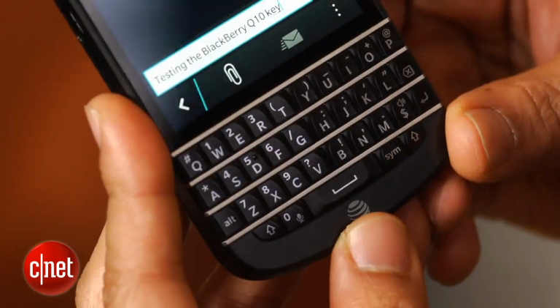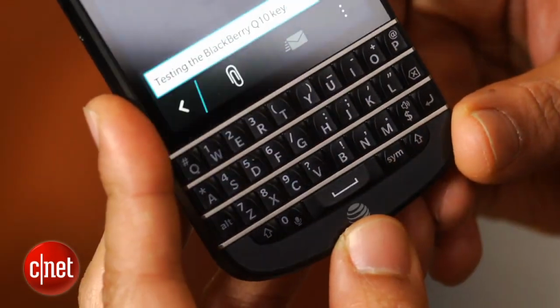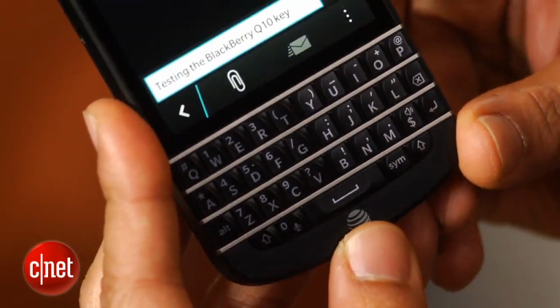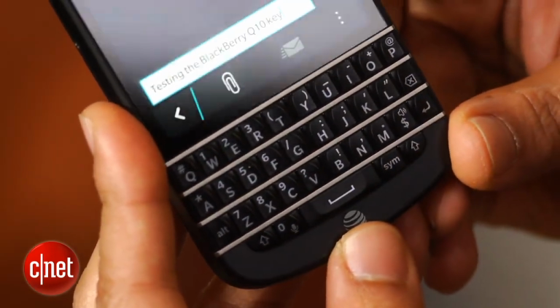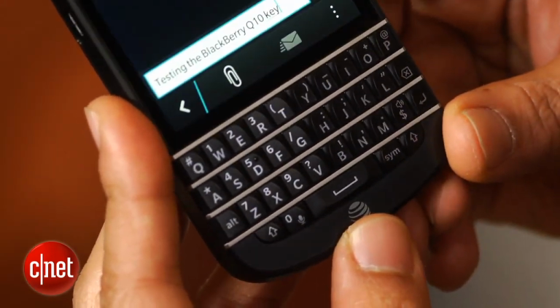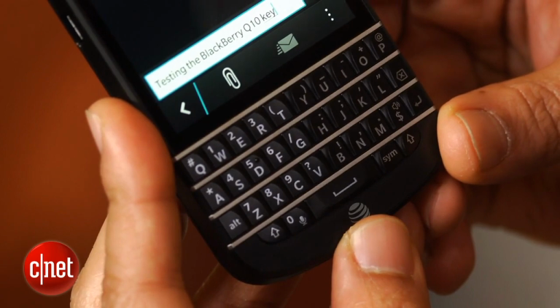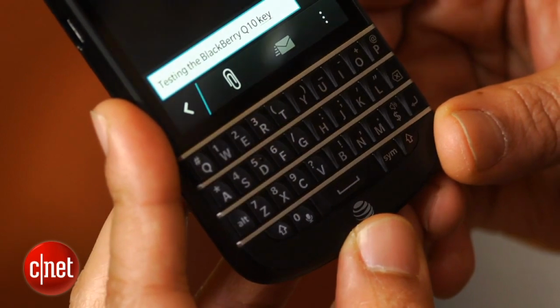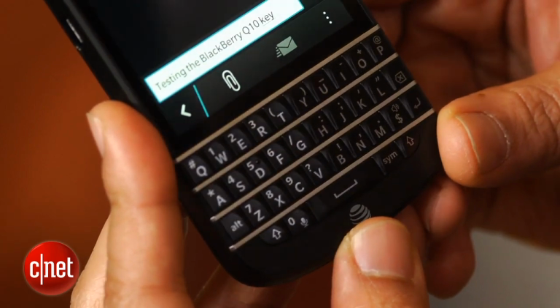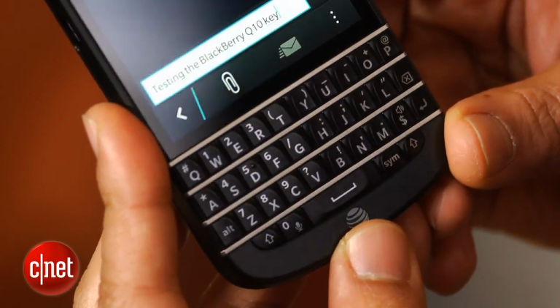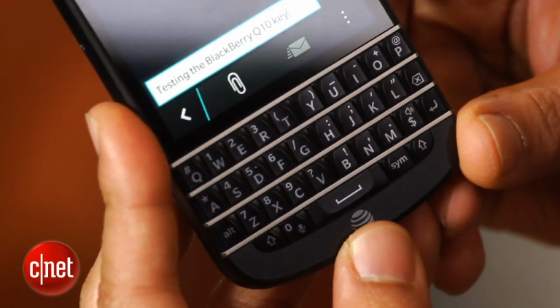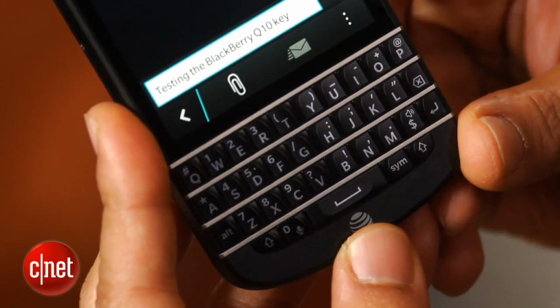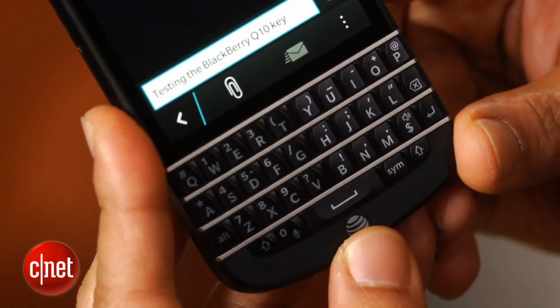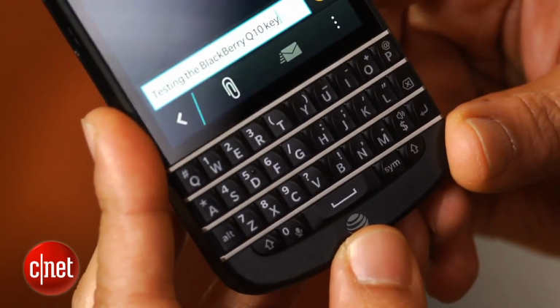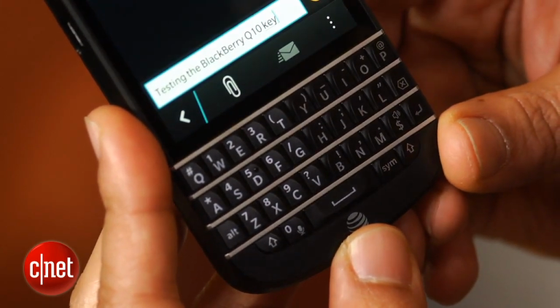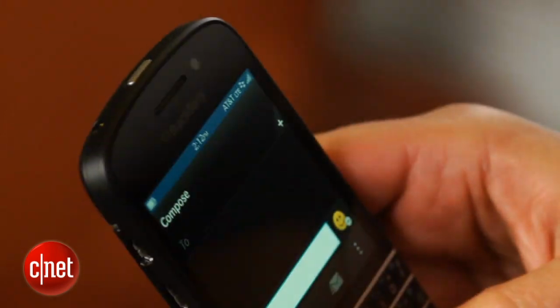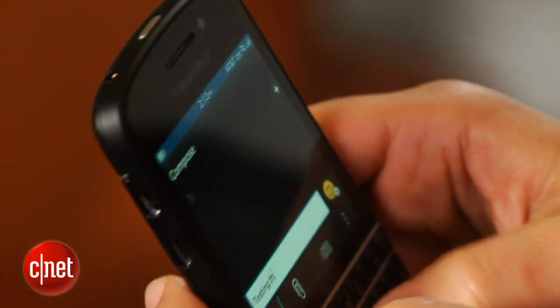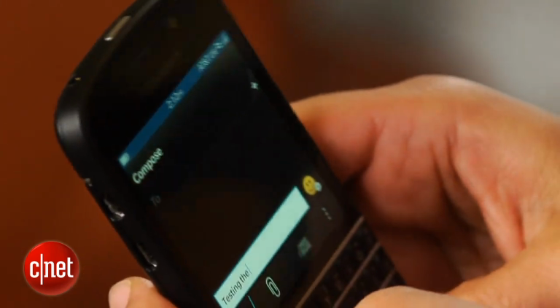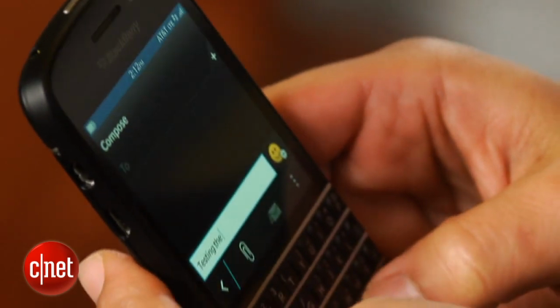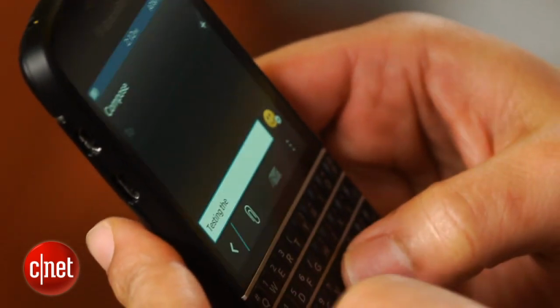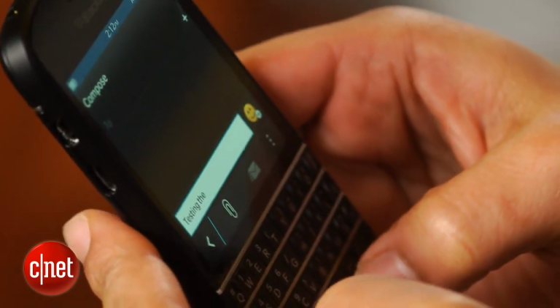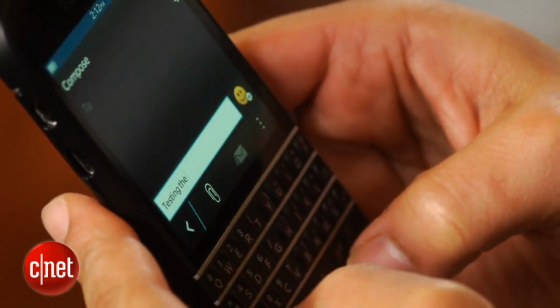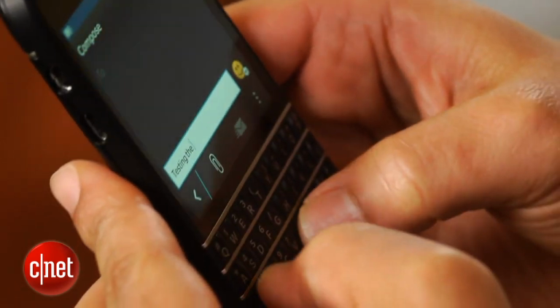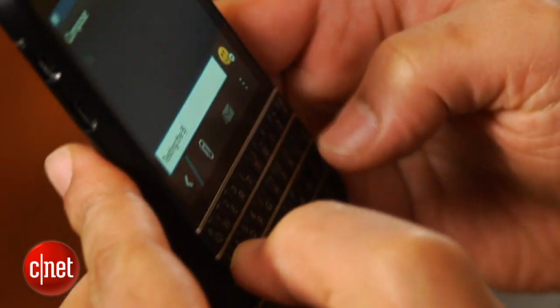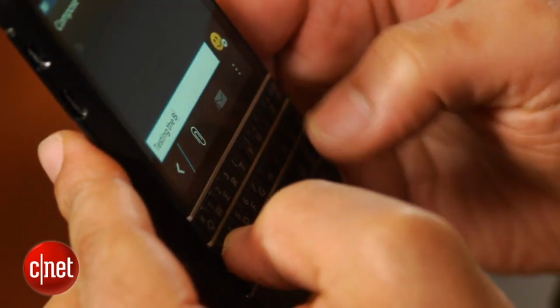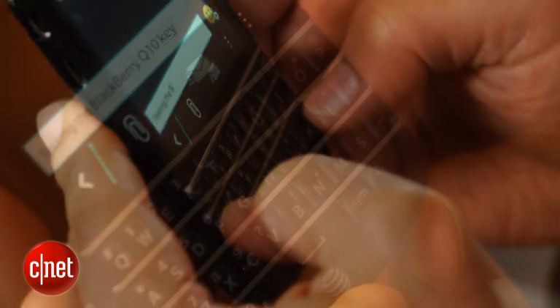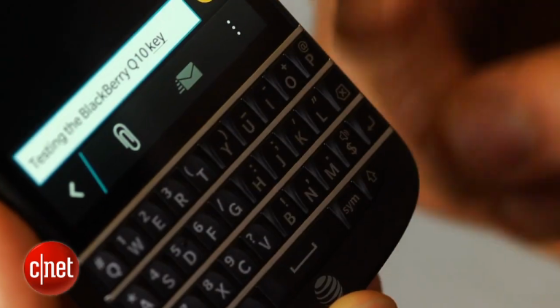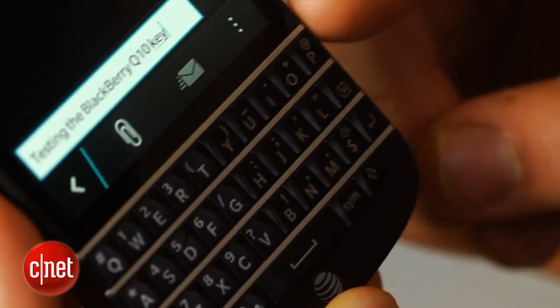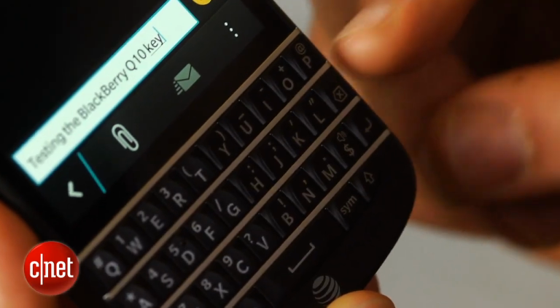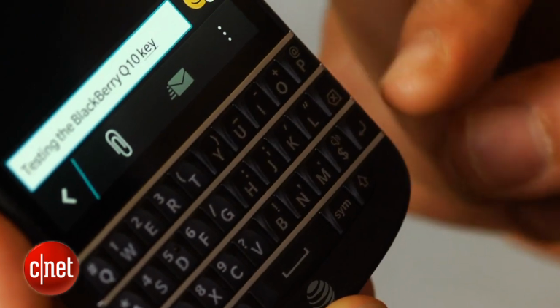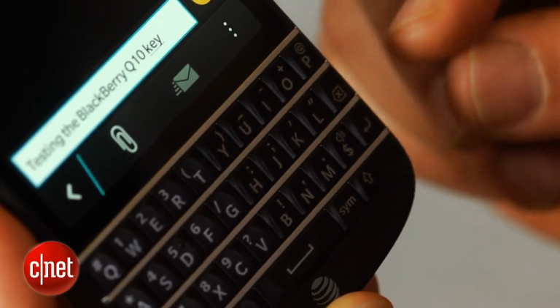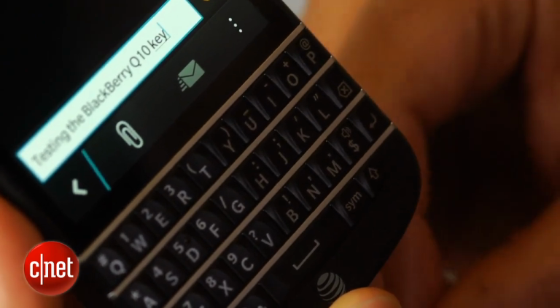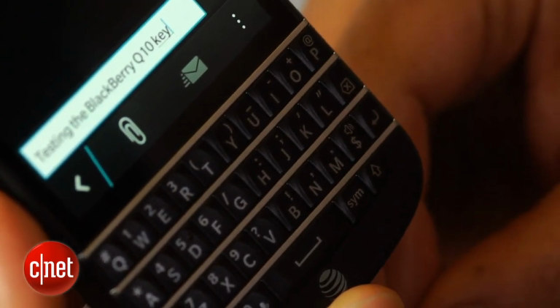In fact, the Q10's keyboard has been pumped up and expanded, up to 30% larger than earlier BlackBerry keyboards. That's possible, says BlackBerry, since the layout isn't curved but rather straight. There are four rows of keys separated by handsome steel frets, too.